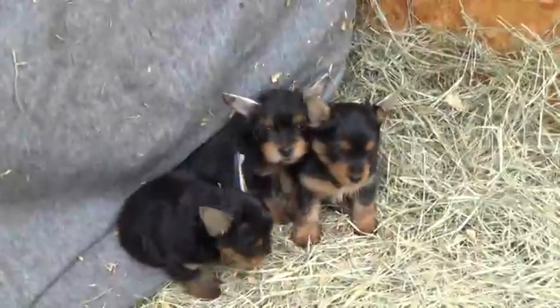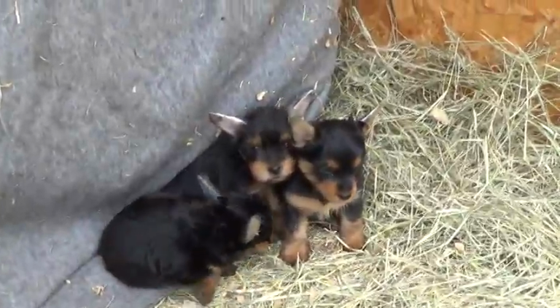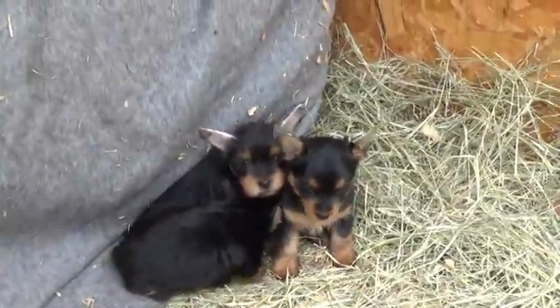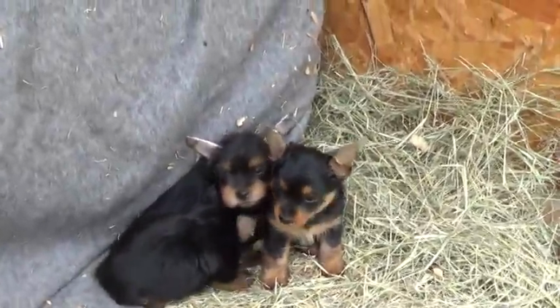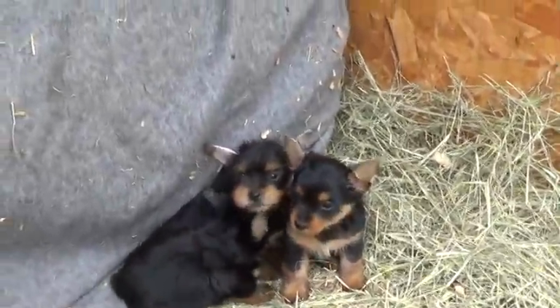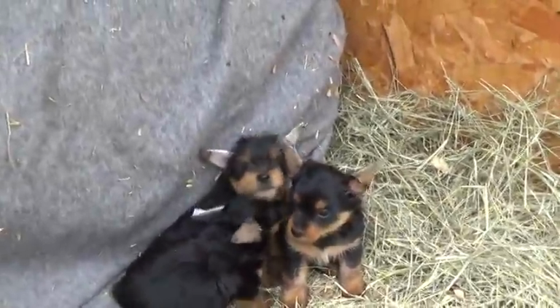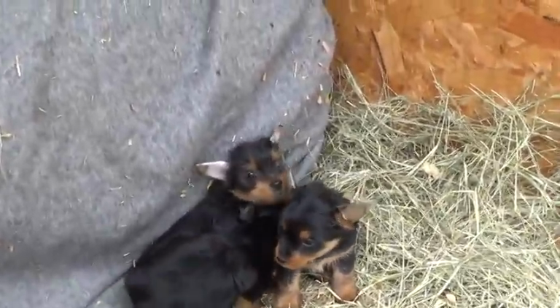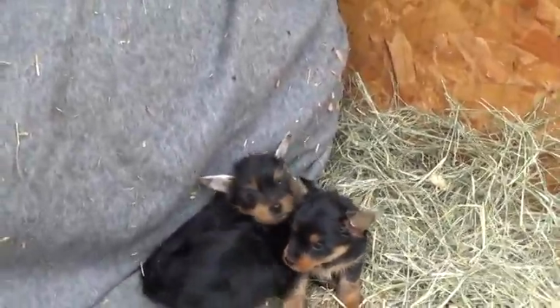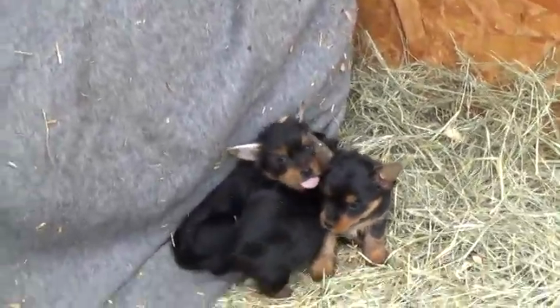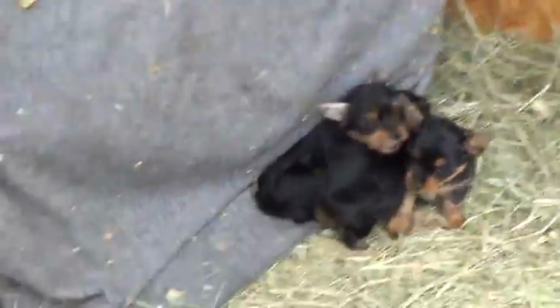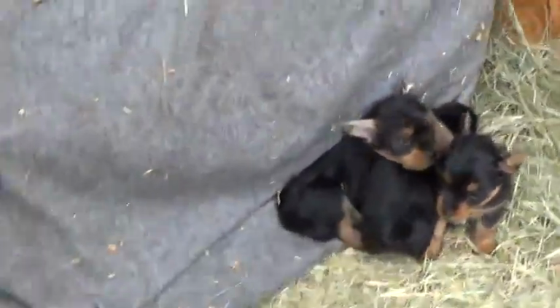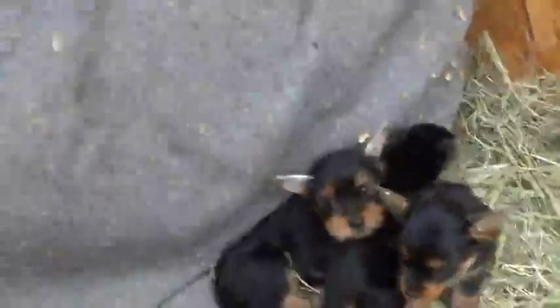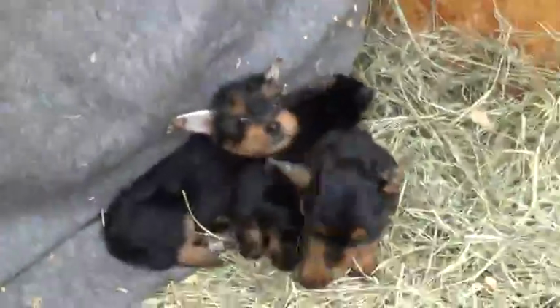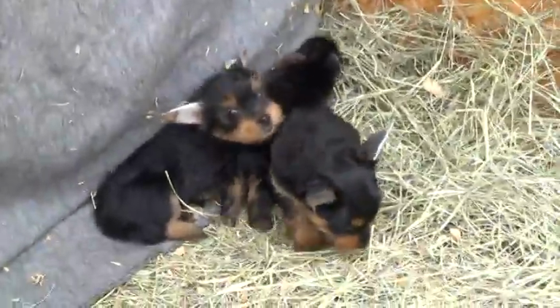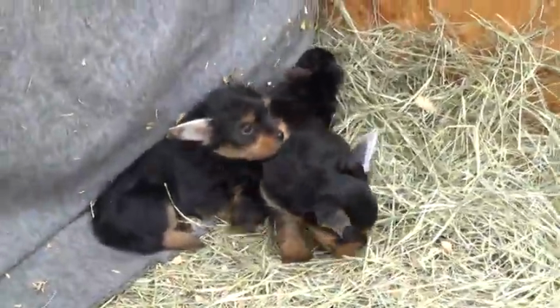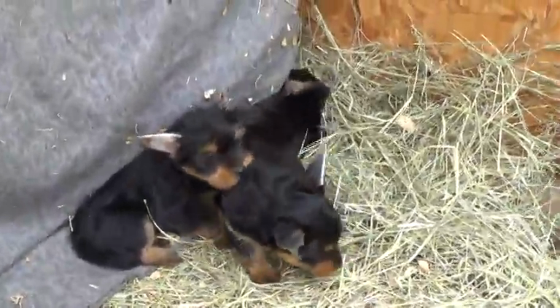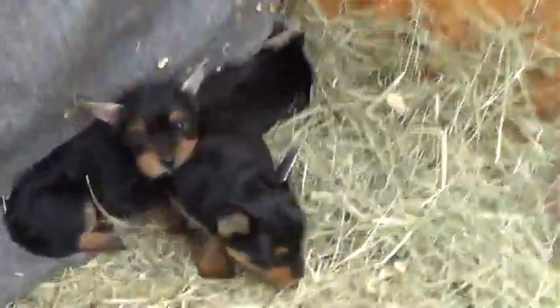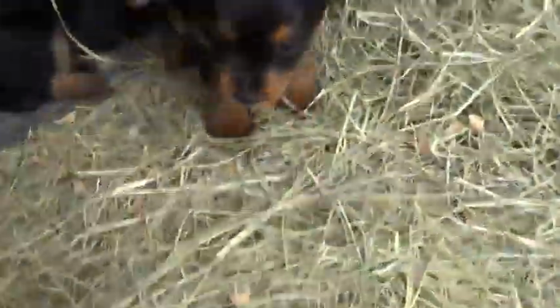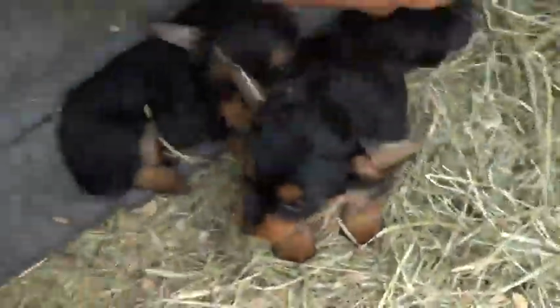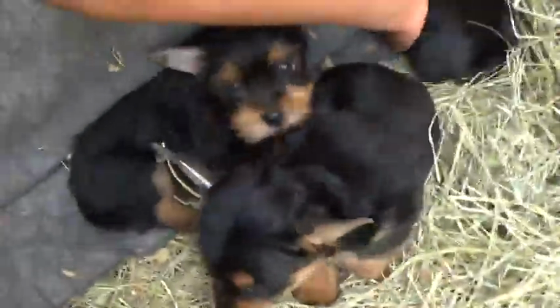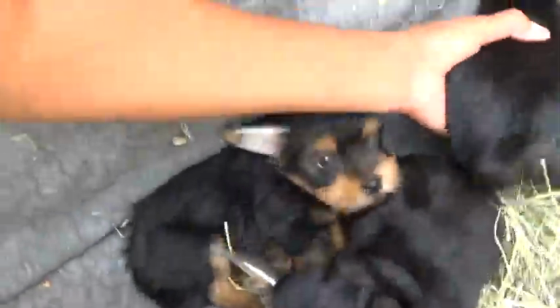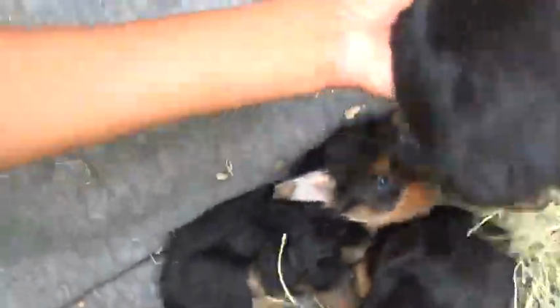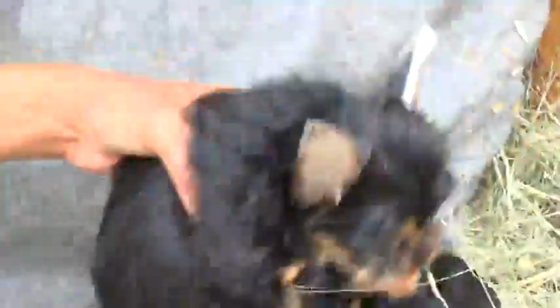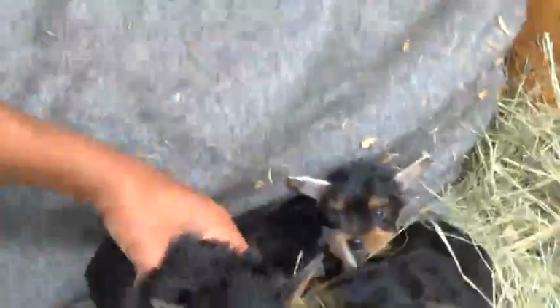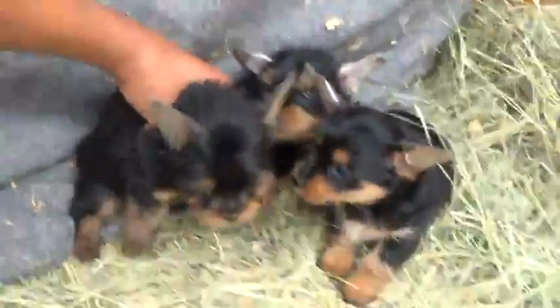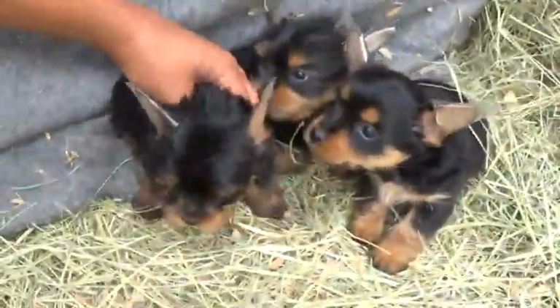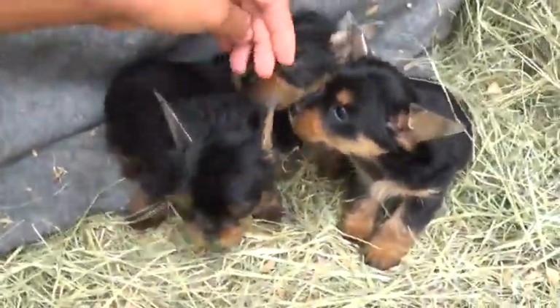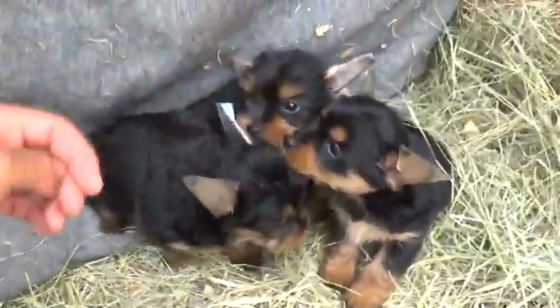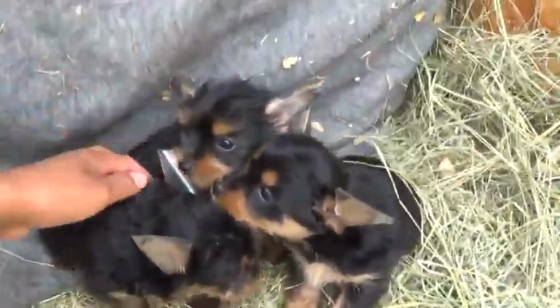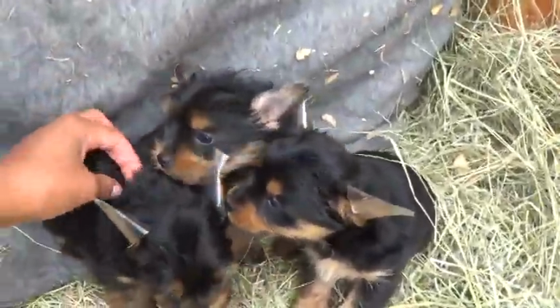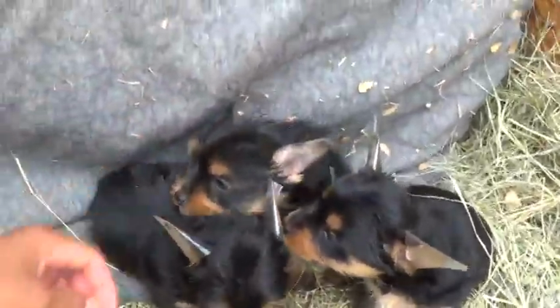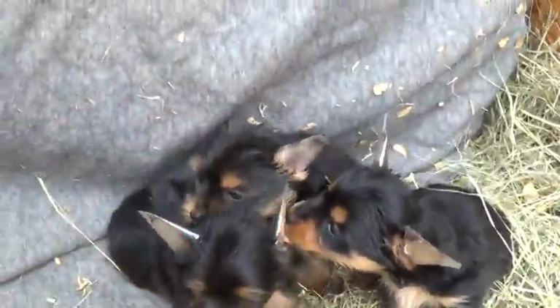Okay, here are the Yorkies. Today is Saturday, April 15th or 16th. Let's see some updates.